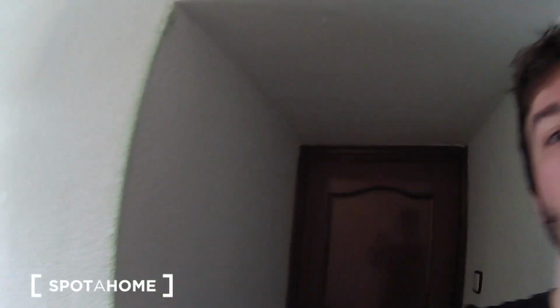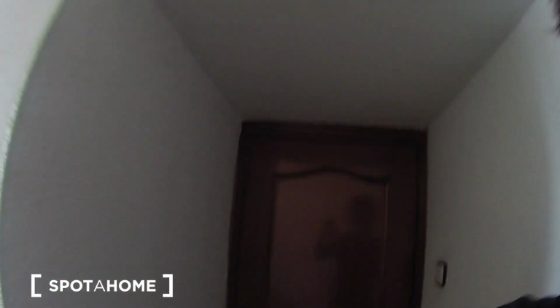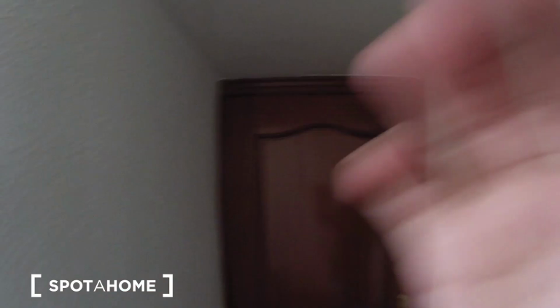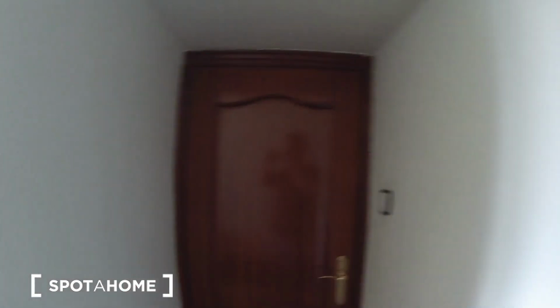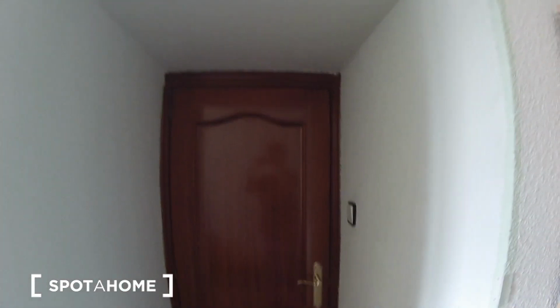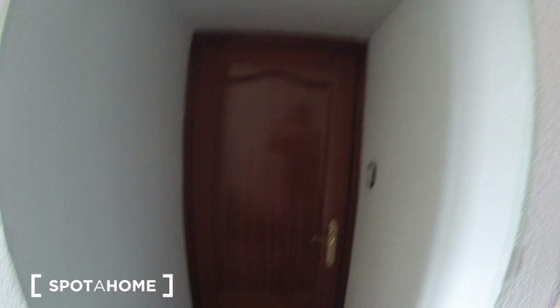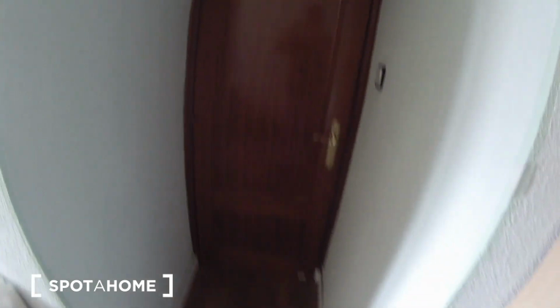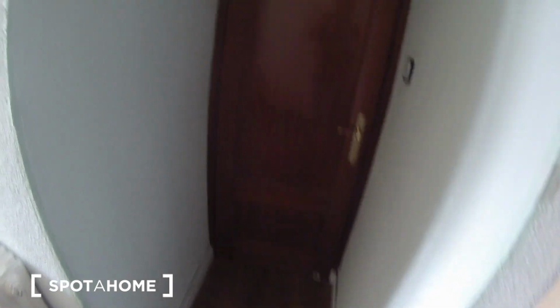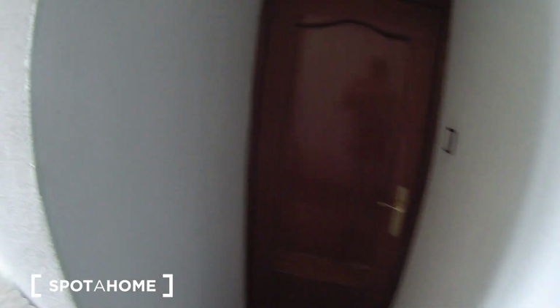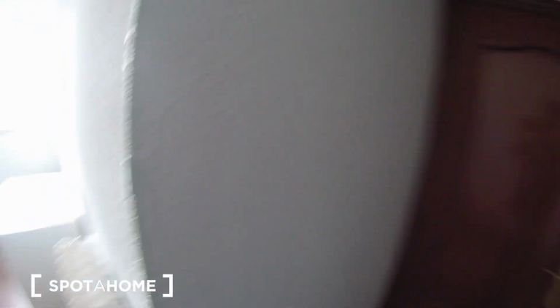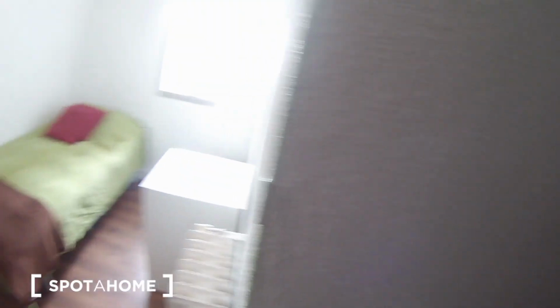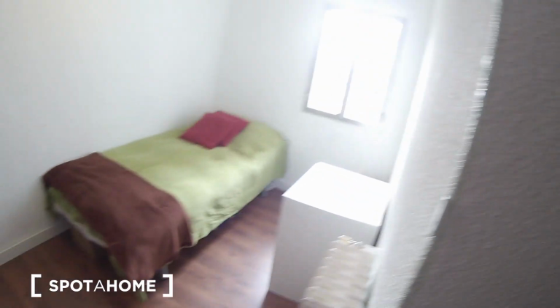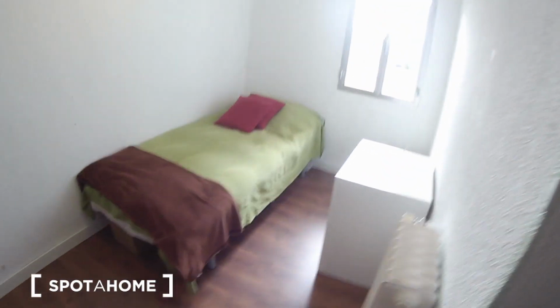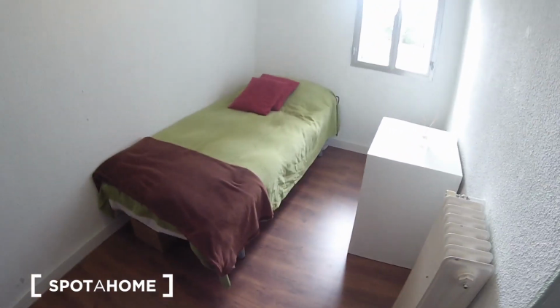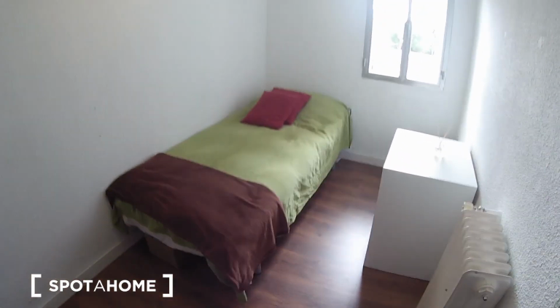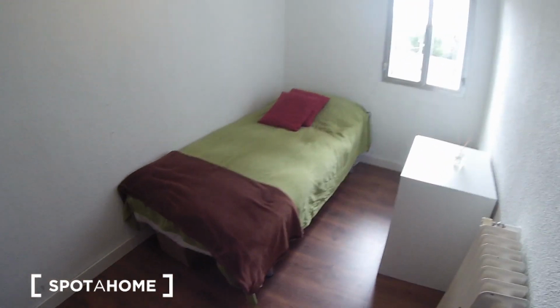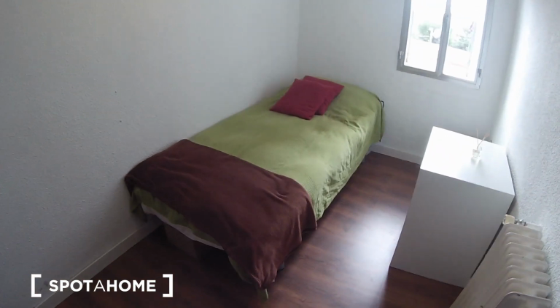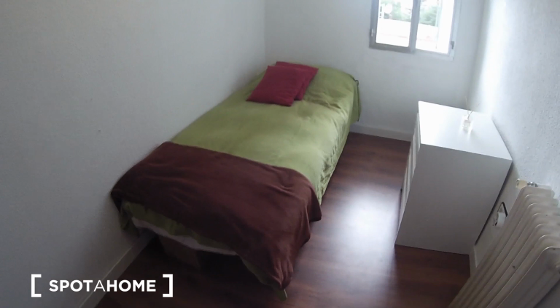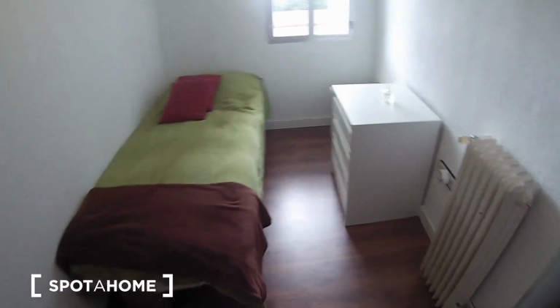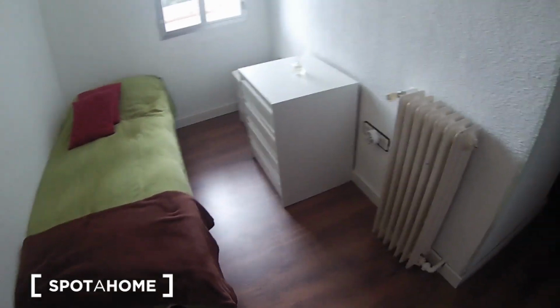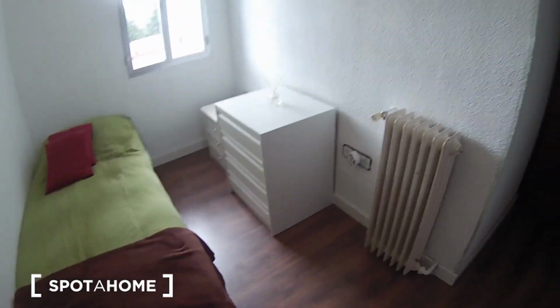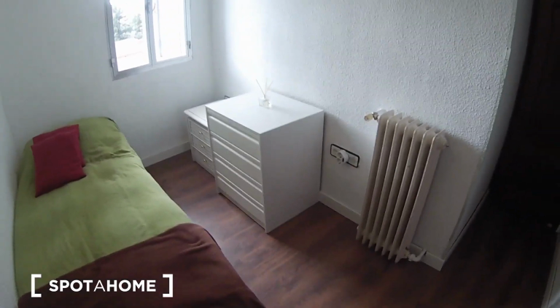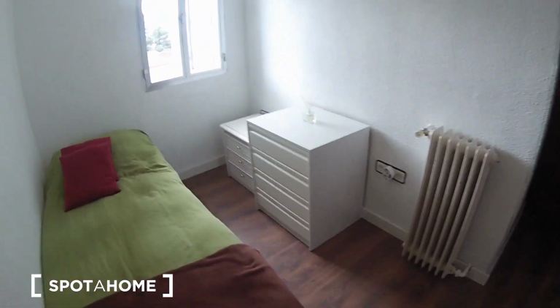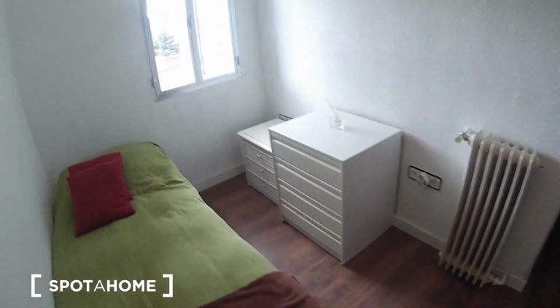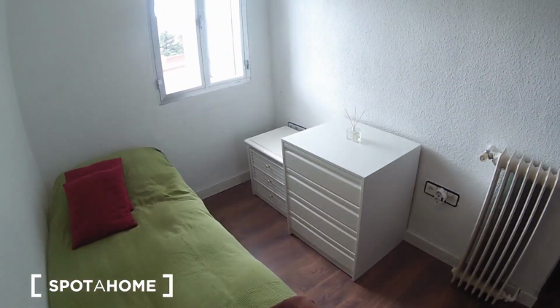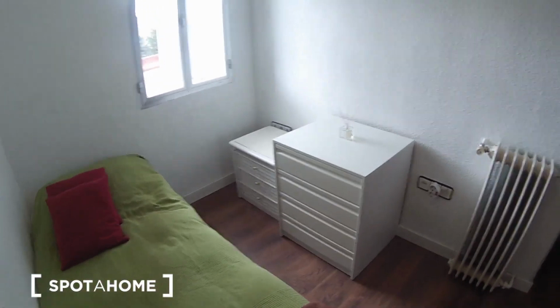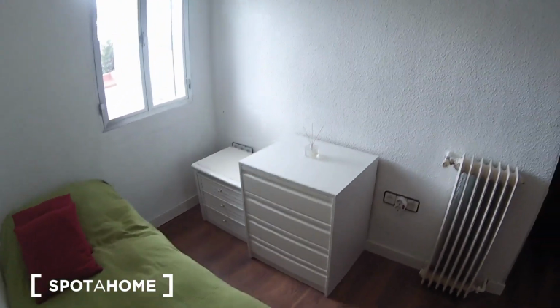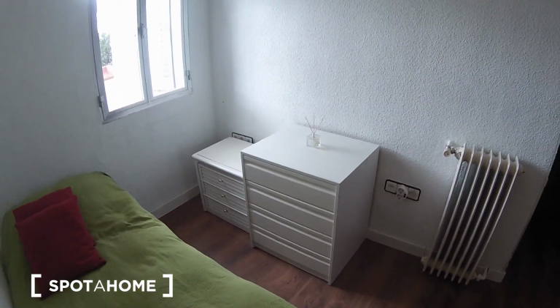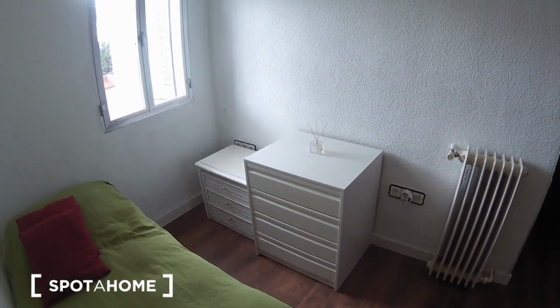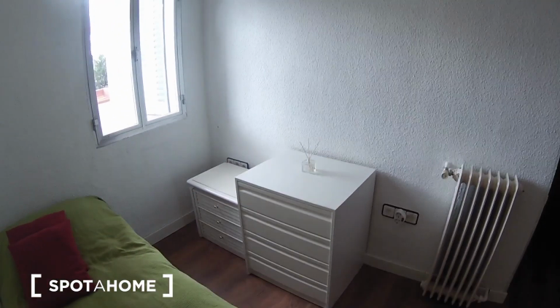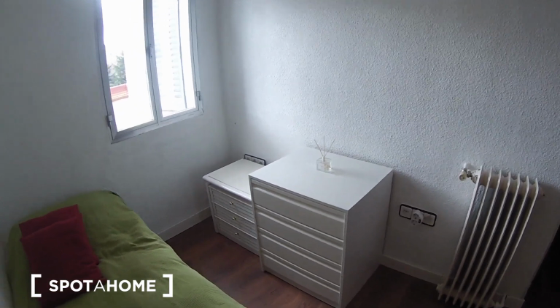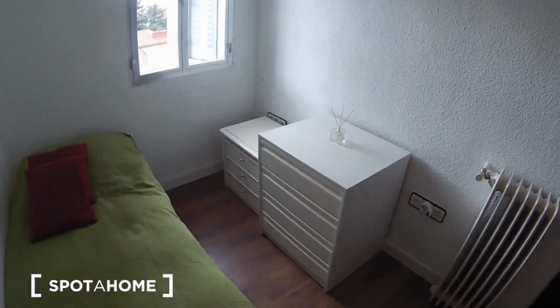So let's start — this is the main entrance of the bedroom number two. As you can see, you have a single bed, a hidden unit, and you have two chests of drawers: one big one and a smaller one.